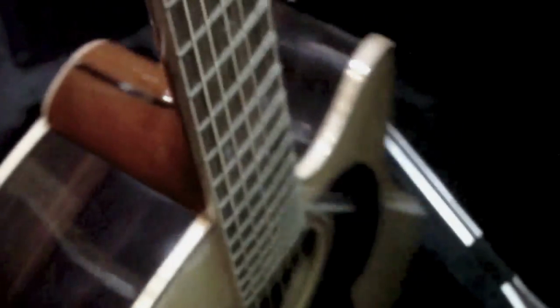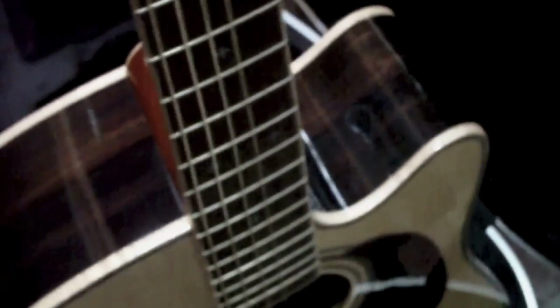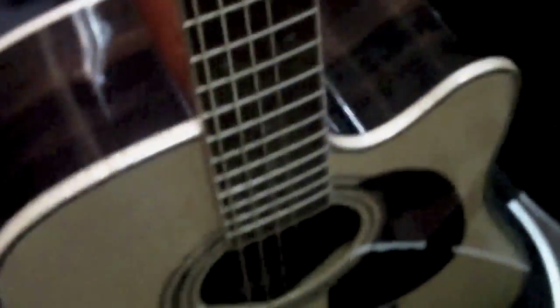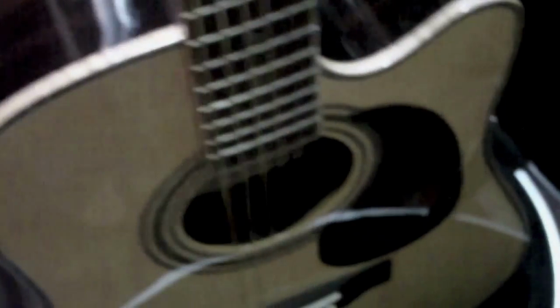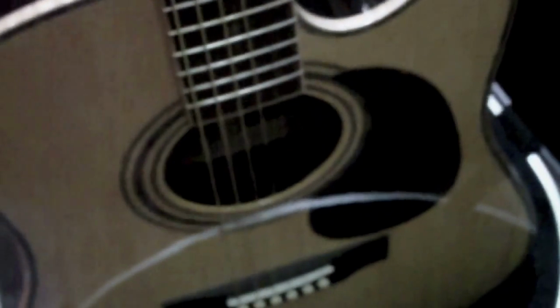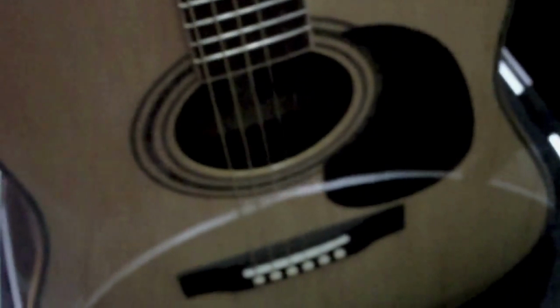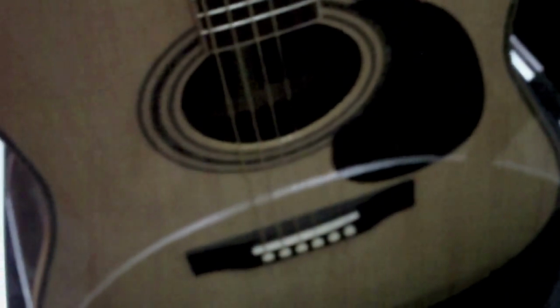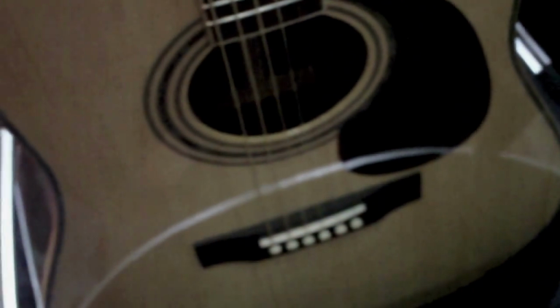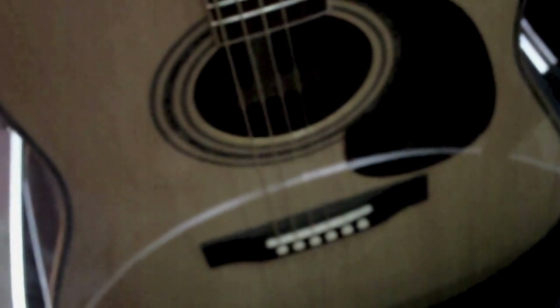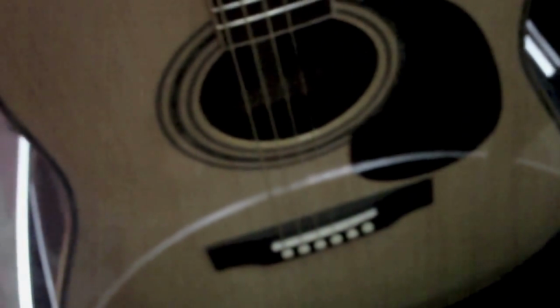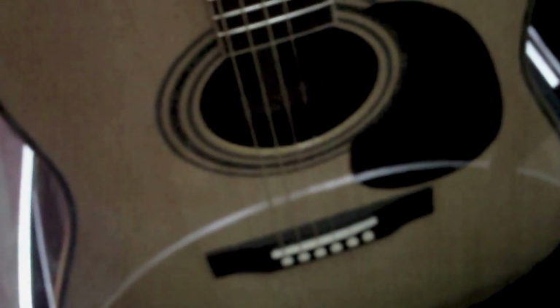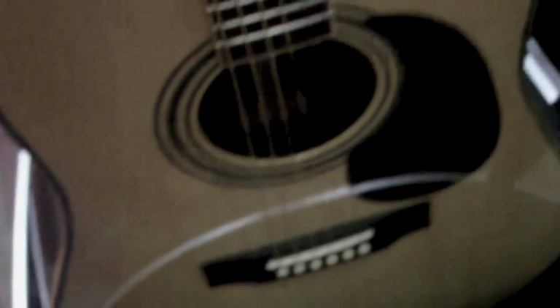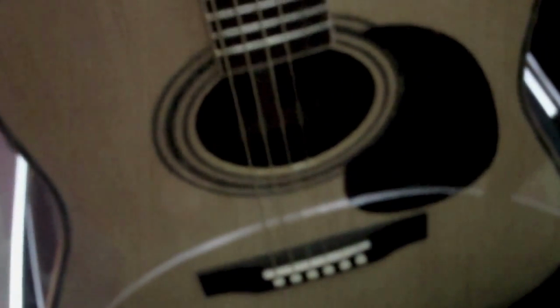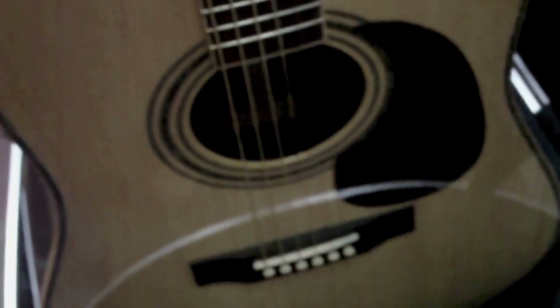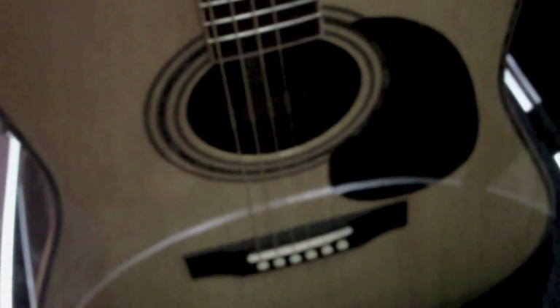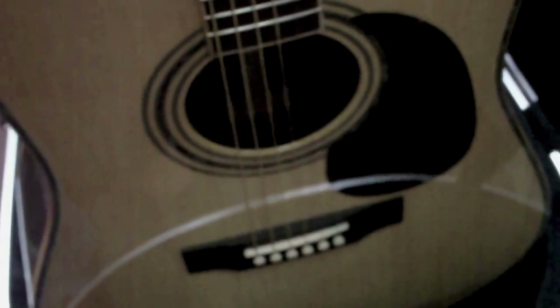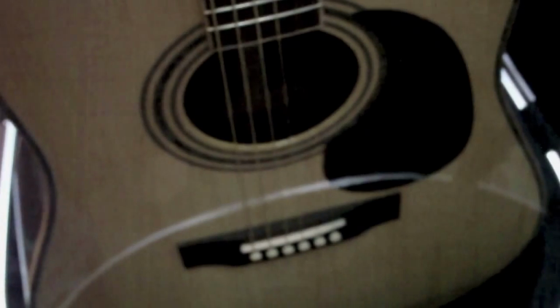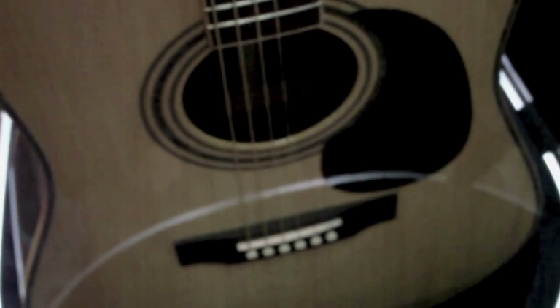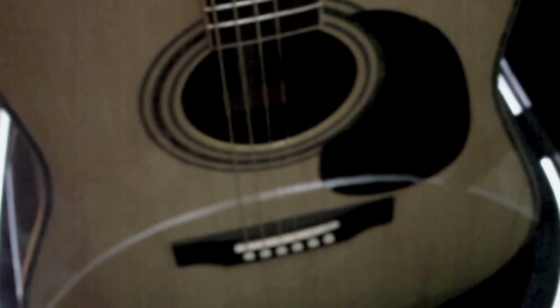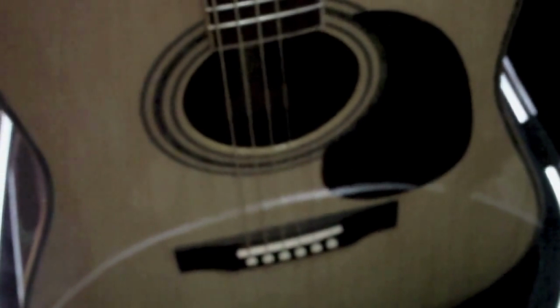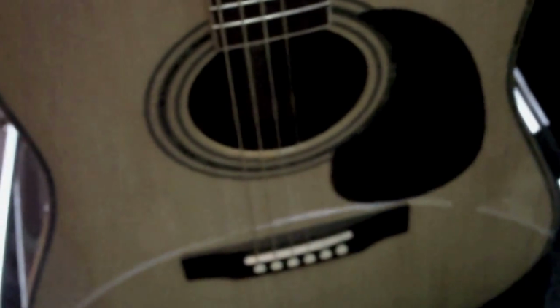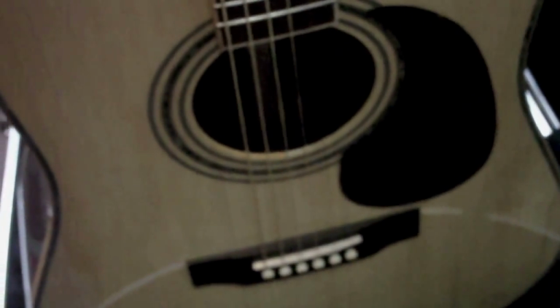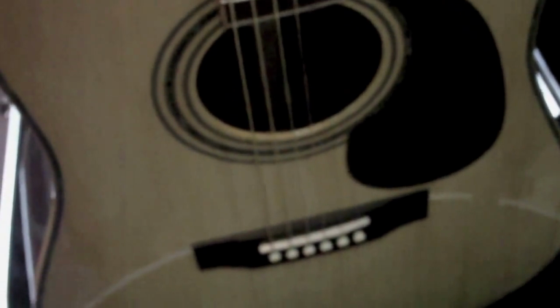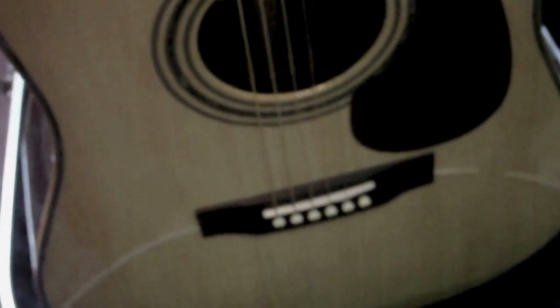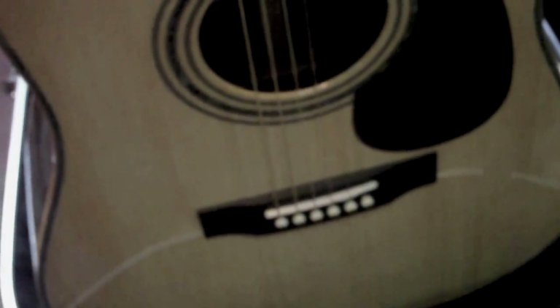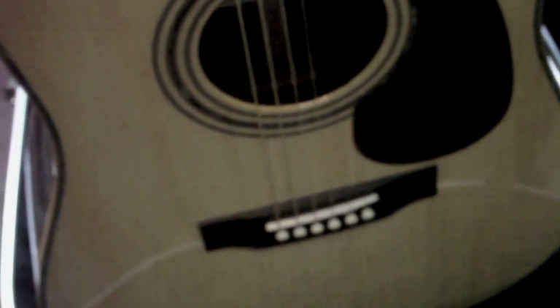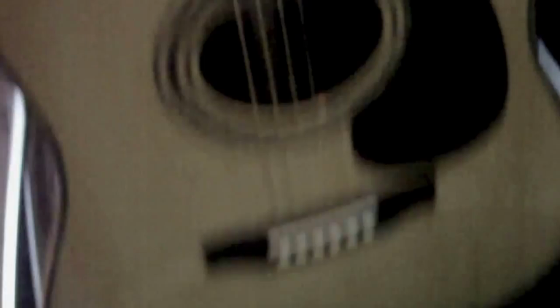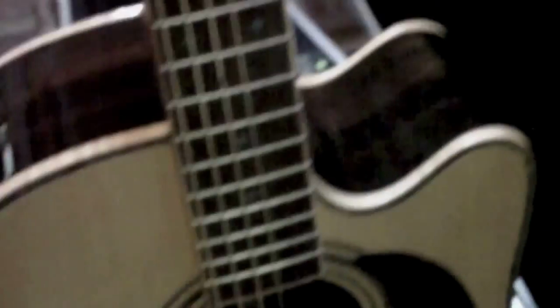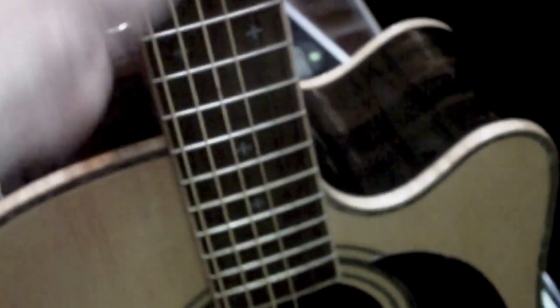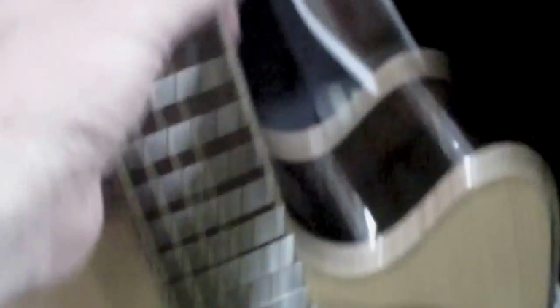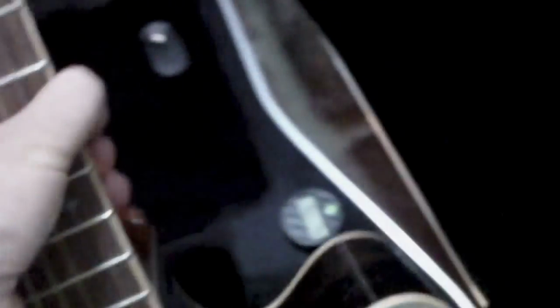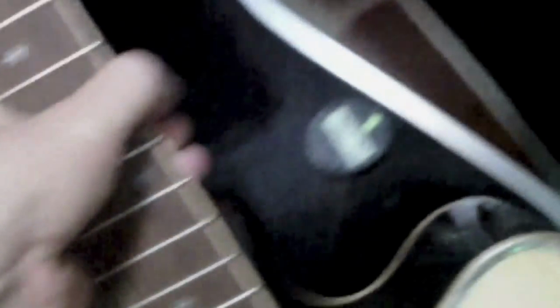Sound-wise, they're really close. I might like the D28 better, but the Martin's an older guitar — it's 10 years old. This one's just fresh out of the box, so they're very close. You give this guitar some age and I think it'll be right there.